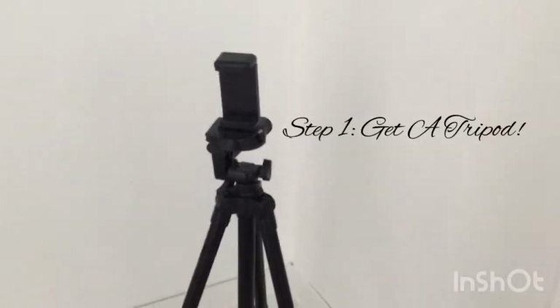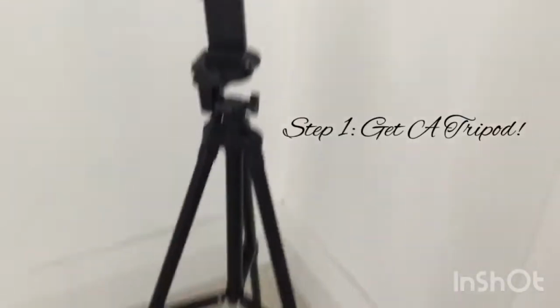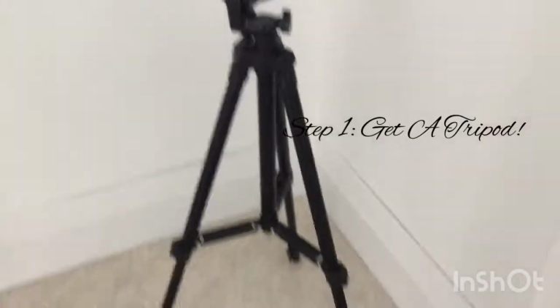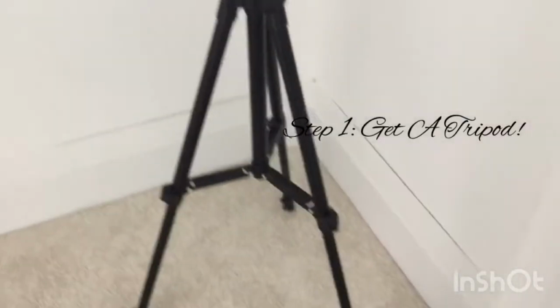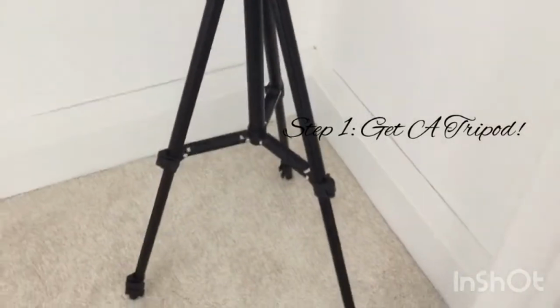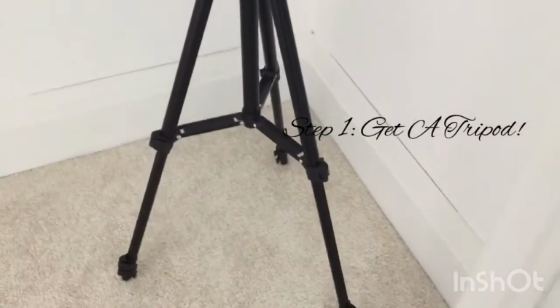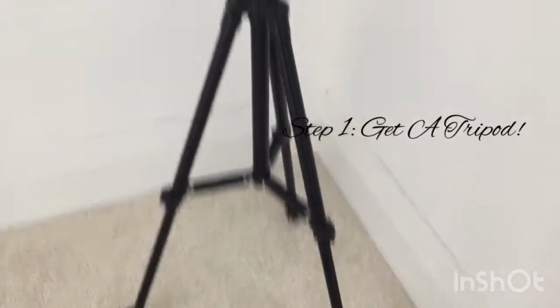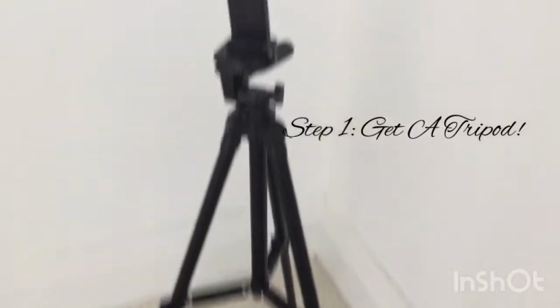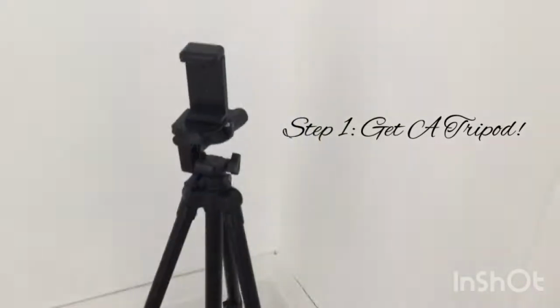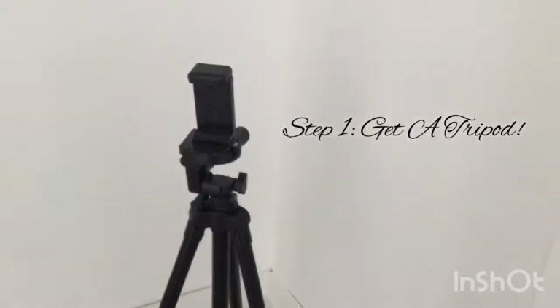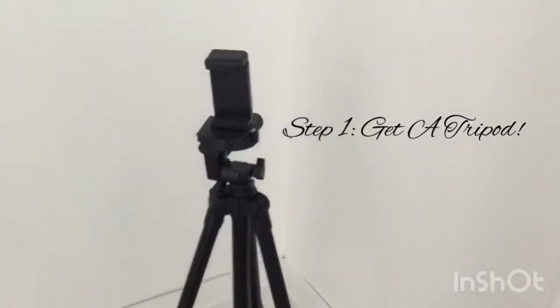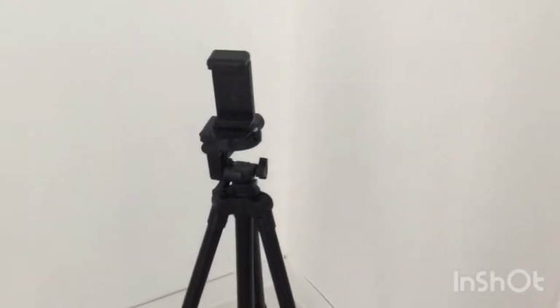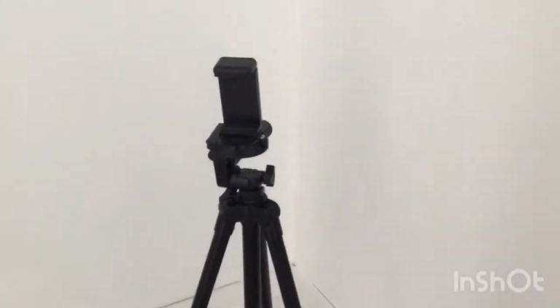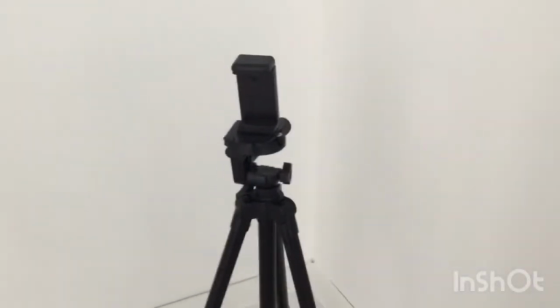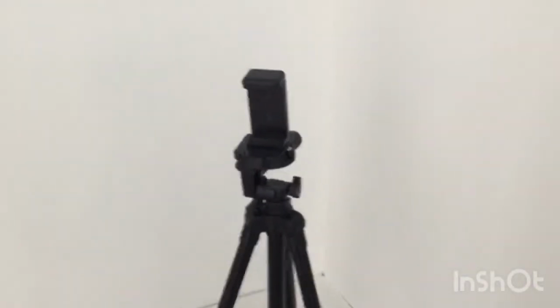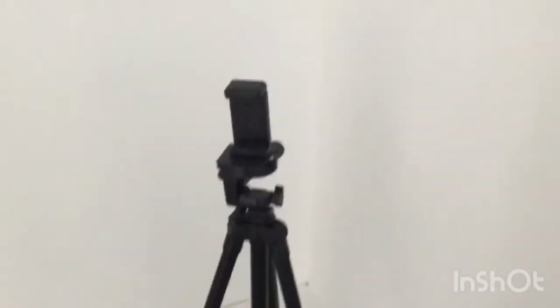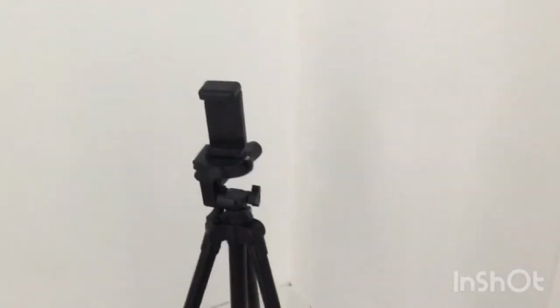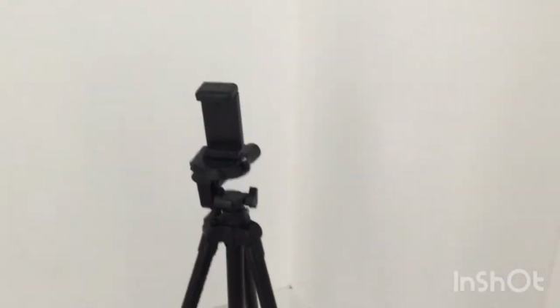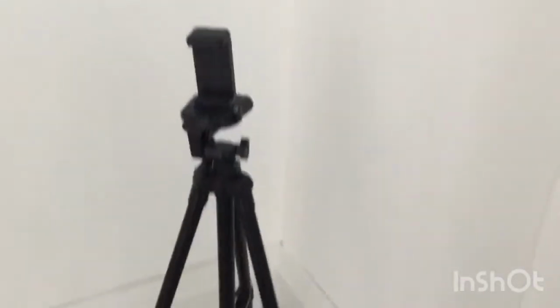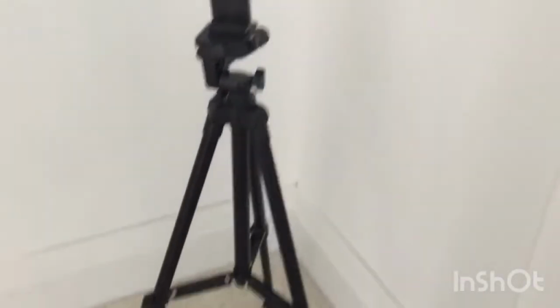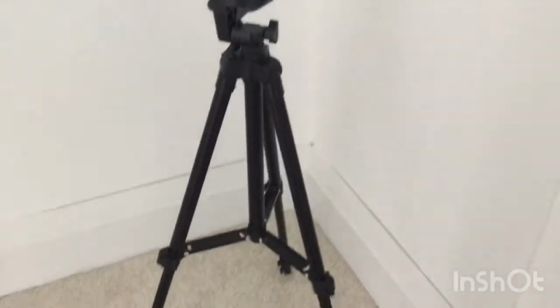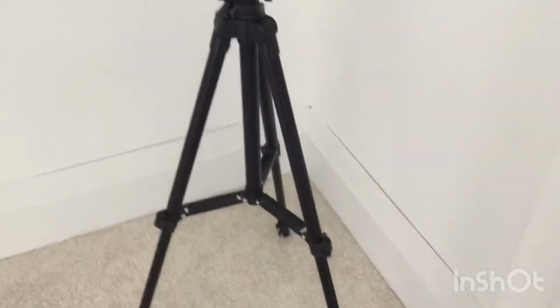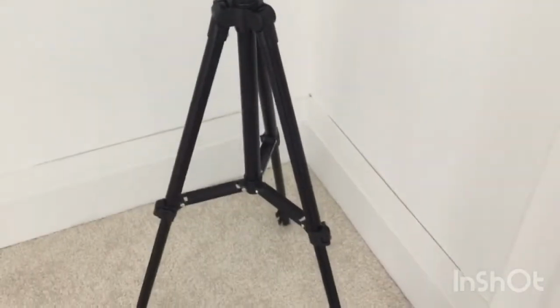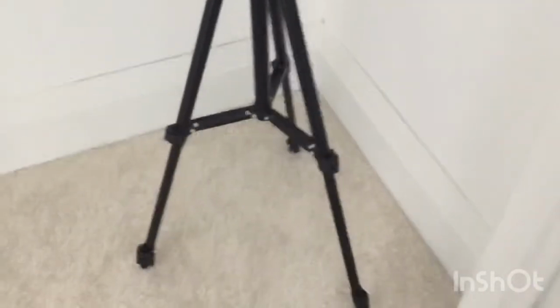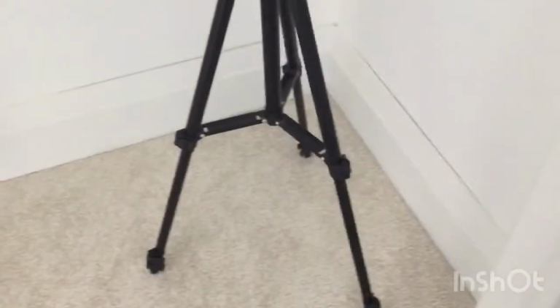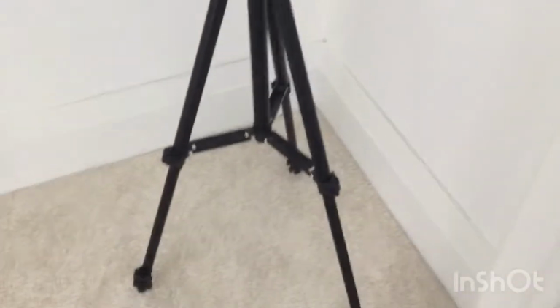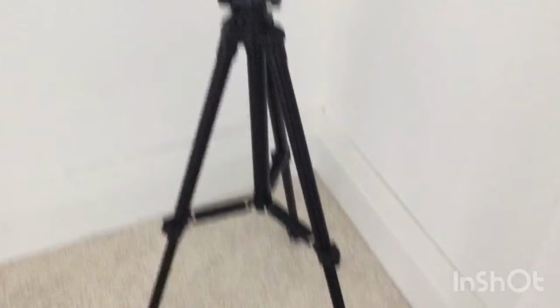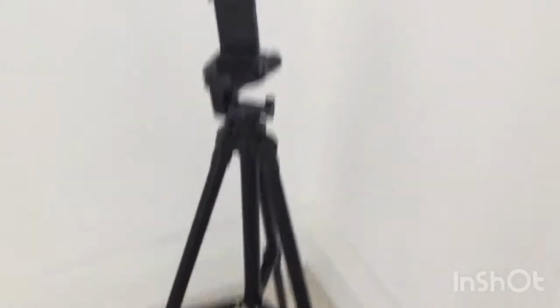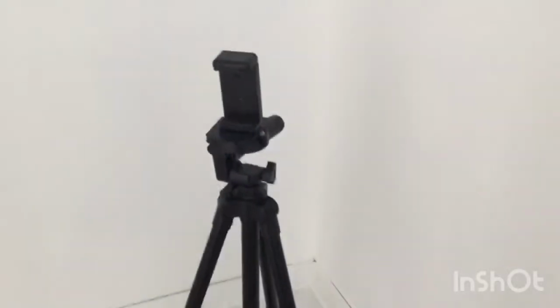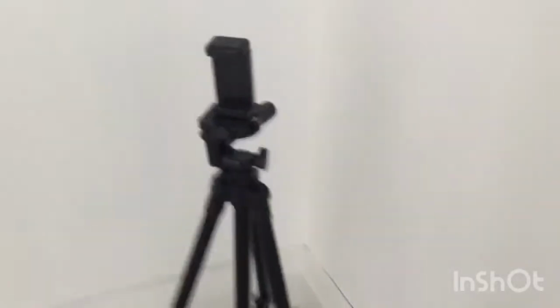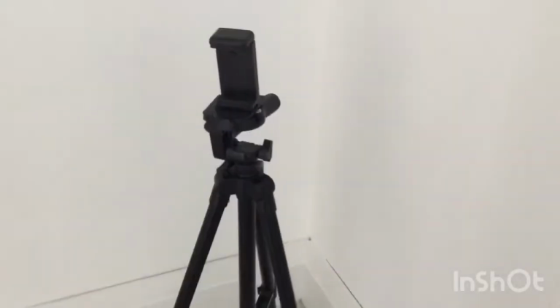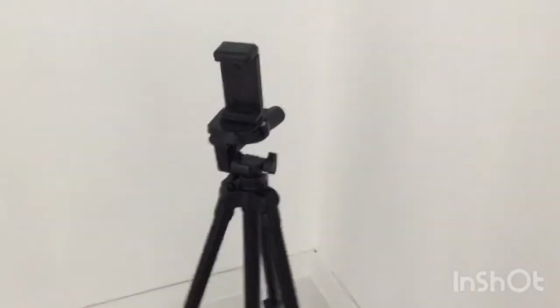First, you will have to pick up some sort of tripod so that you can take pictures, so you don't have to do it freehand.